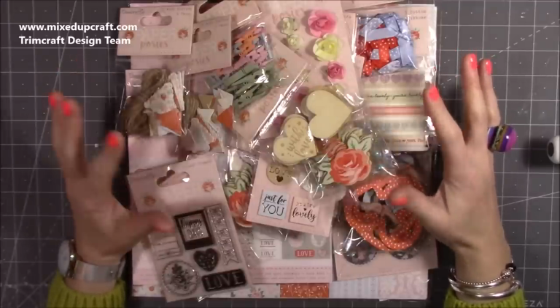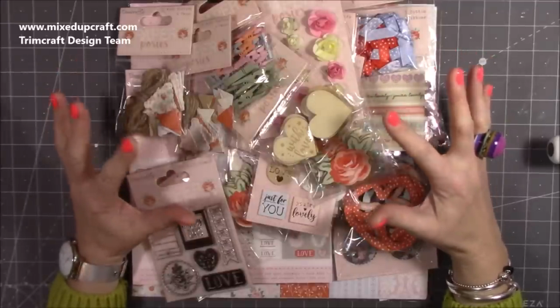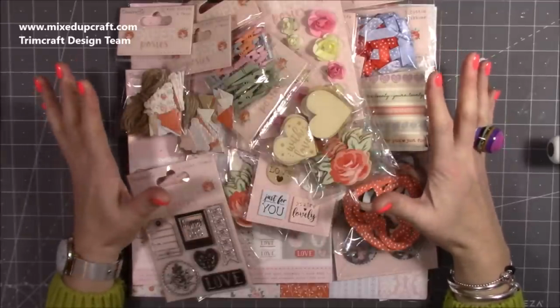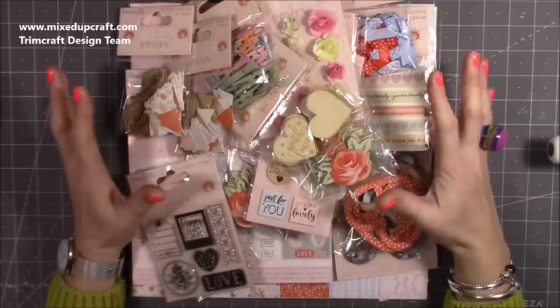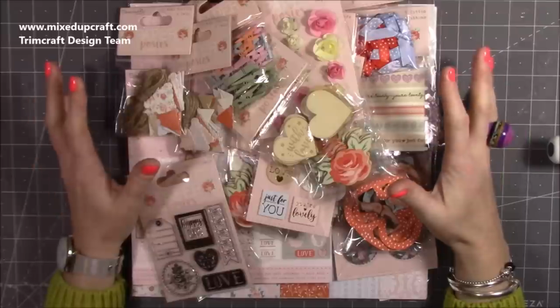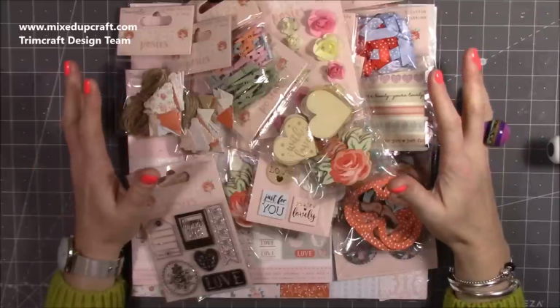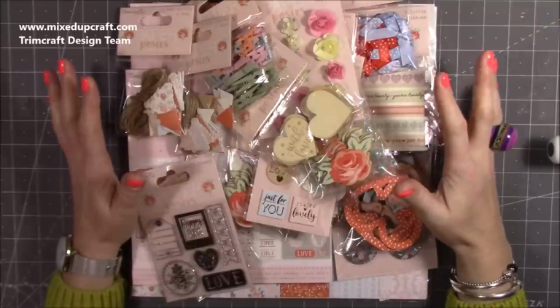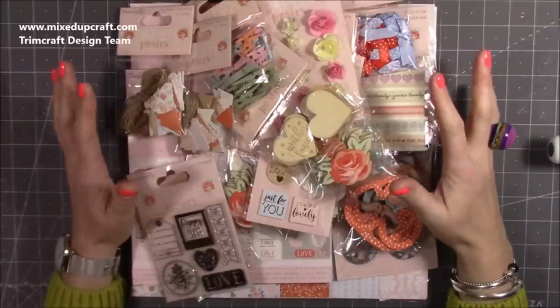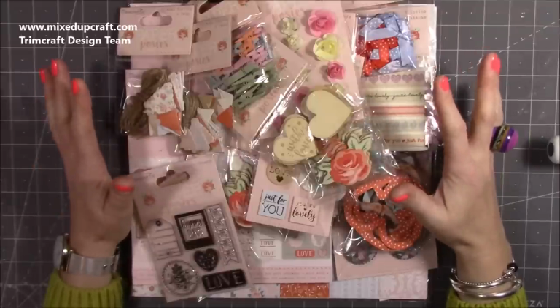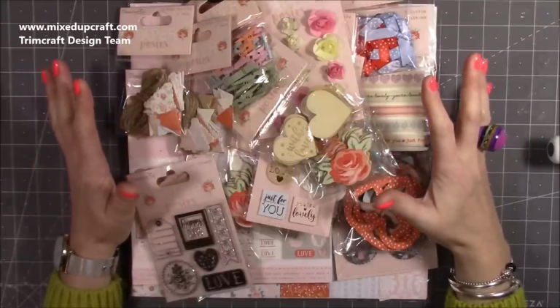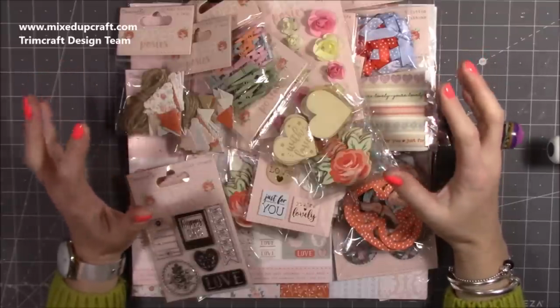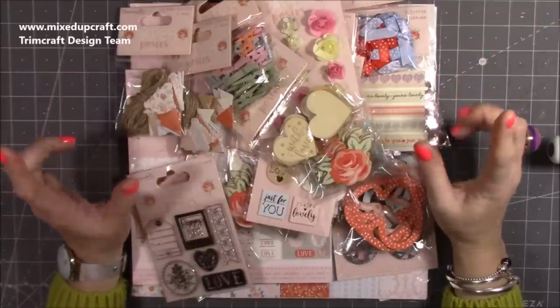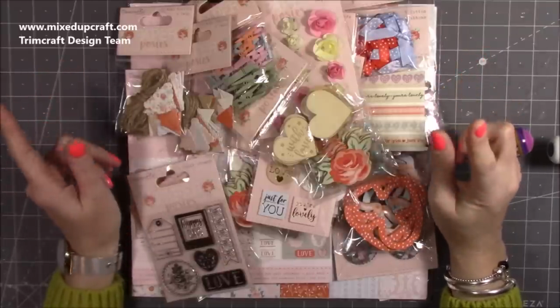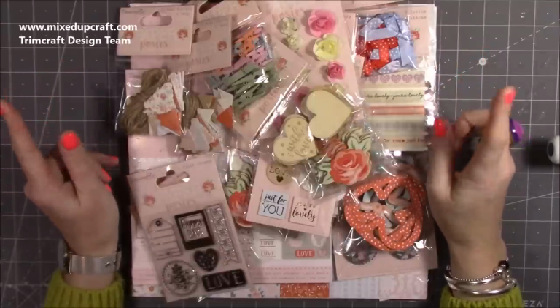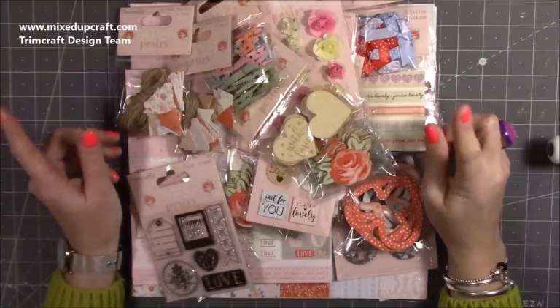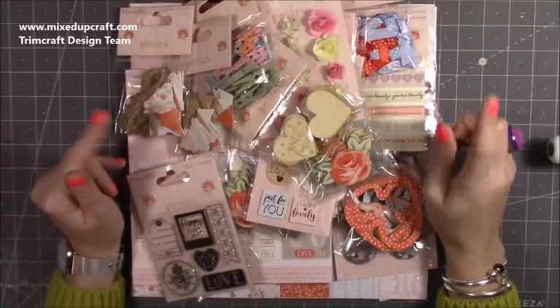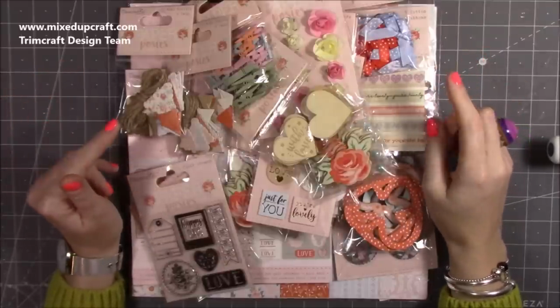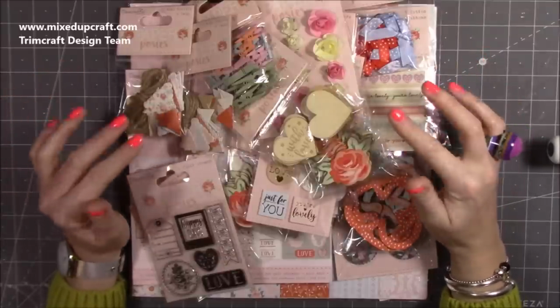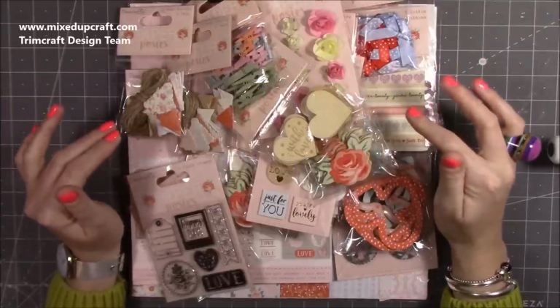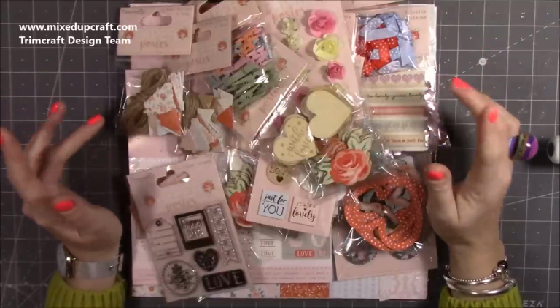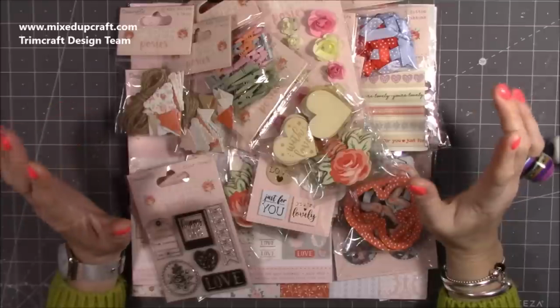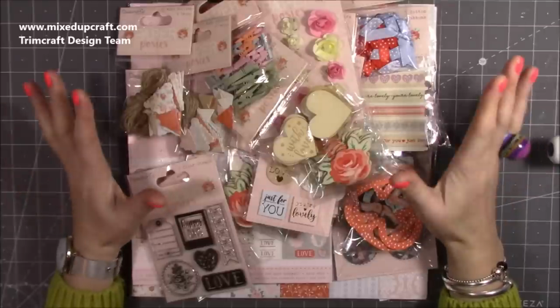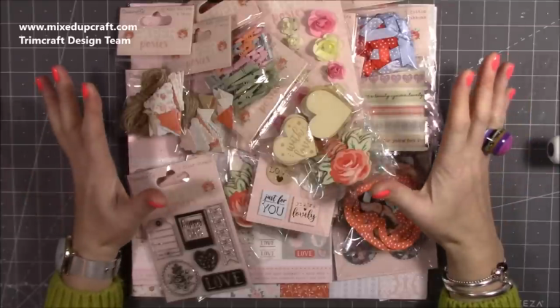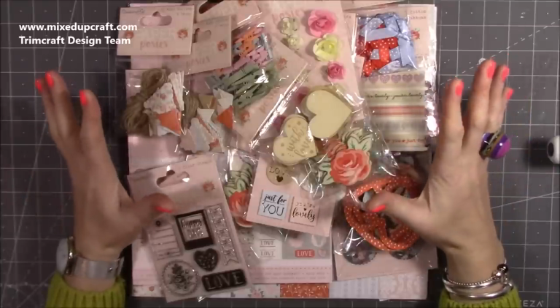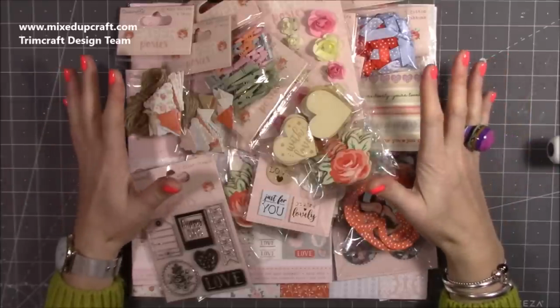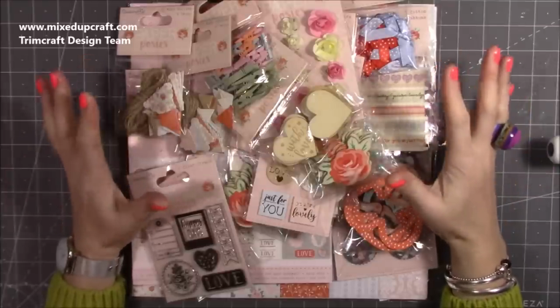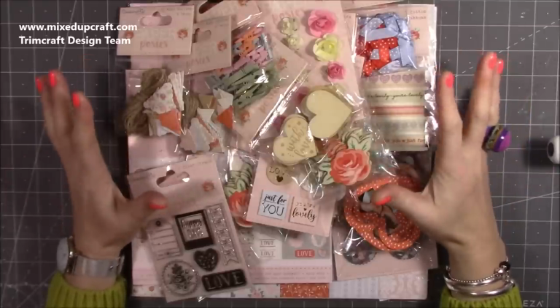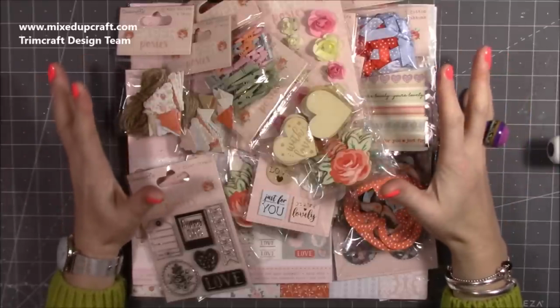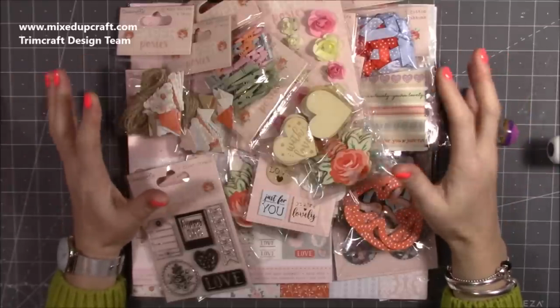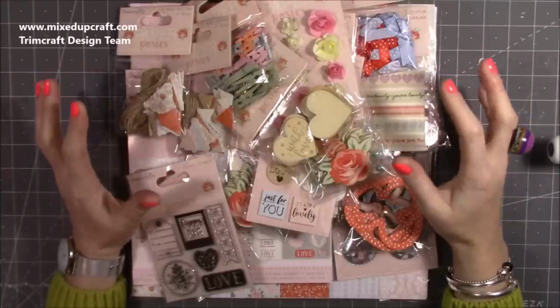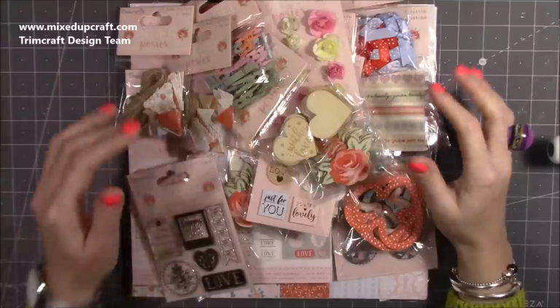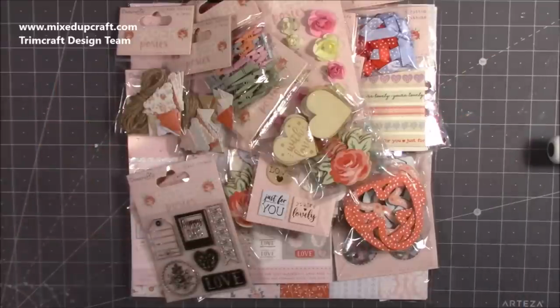It's beautiful and I have already started making some things with it. There will be a tutorial coming later today which I think you're going to love. And I'm so pleased with Monday's tutorial — you're going to just absolutely love it.